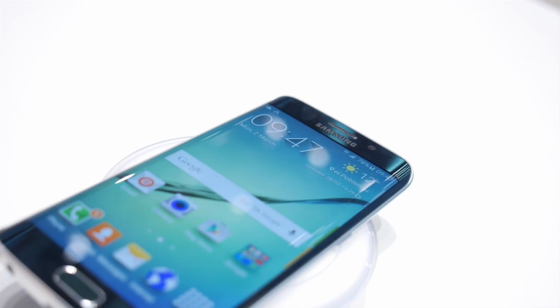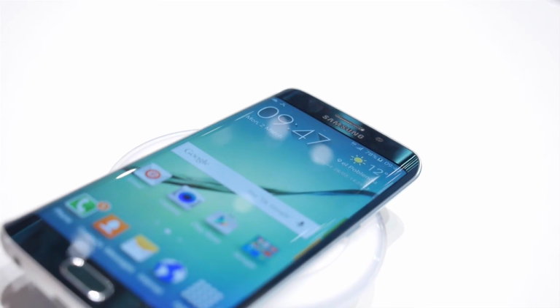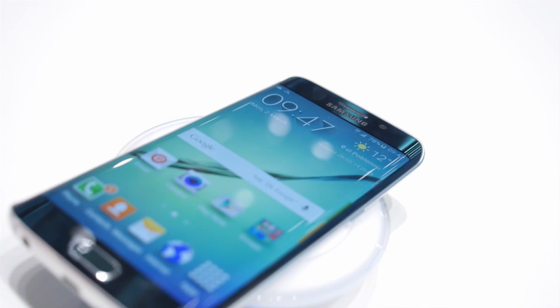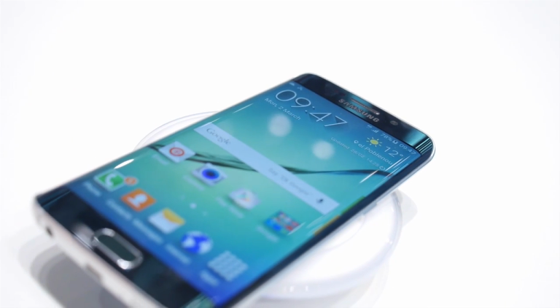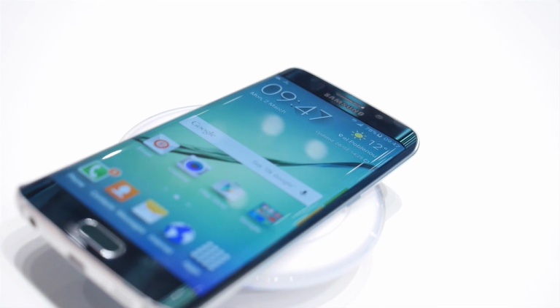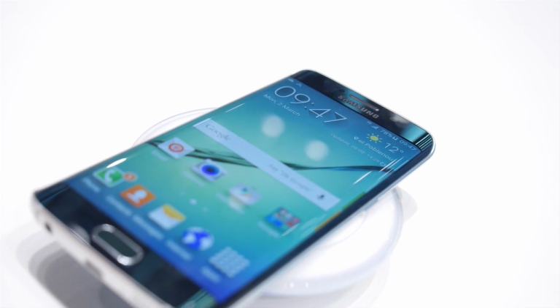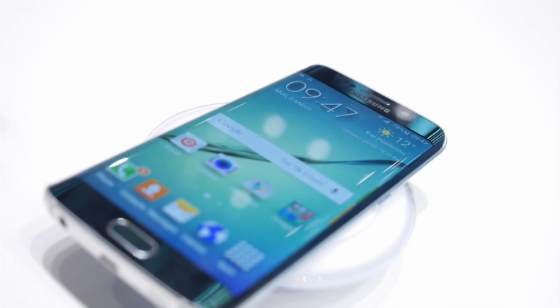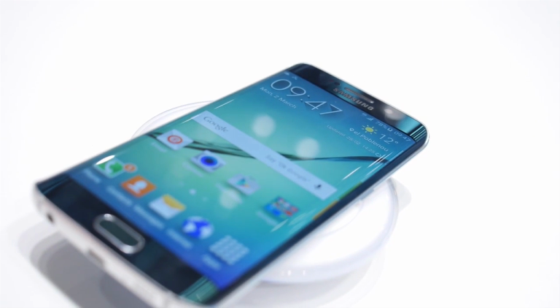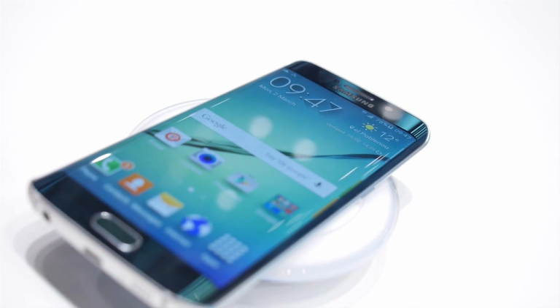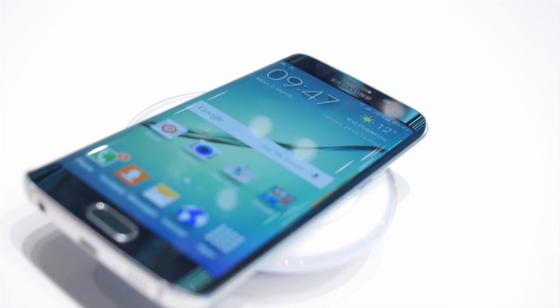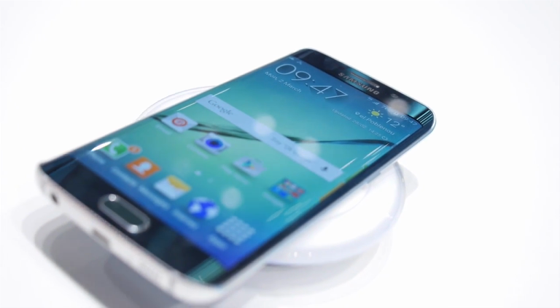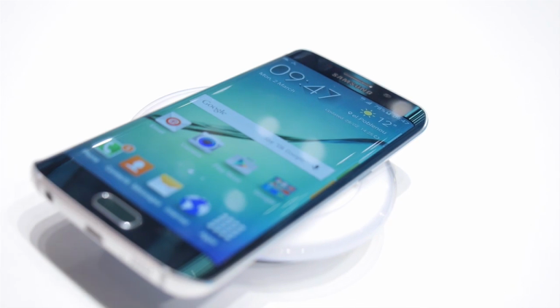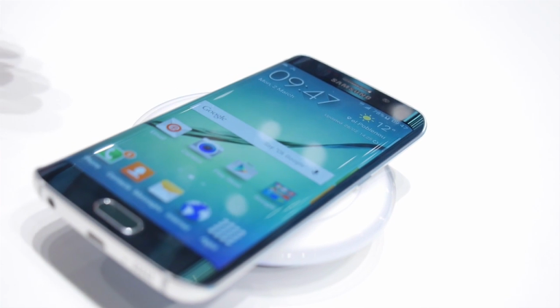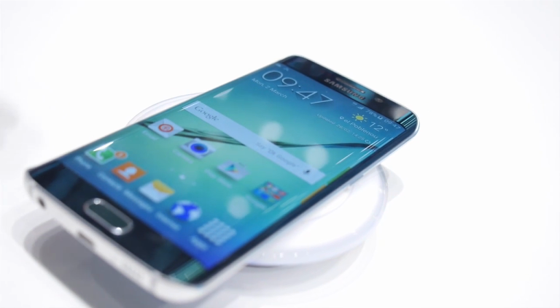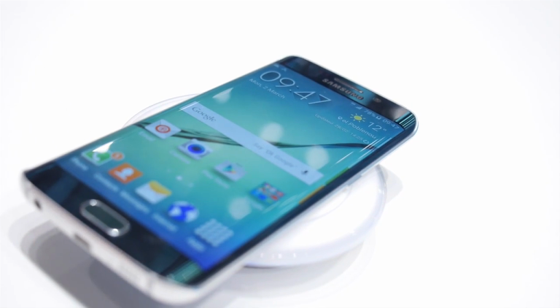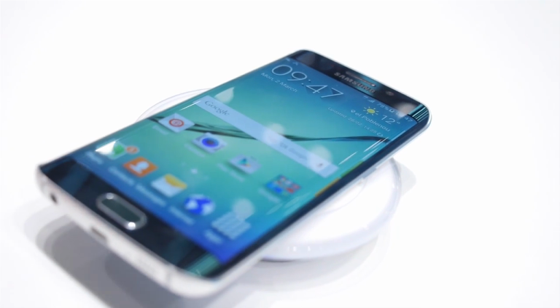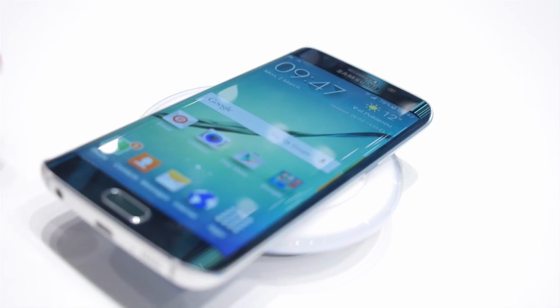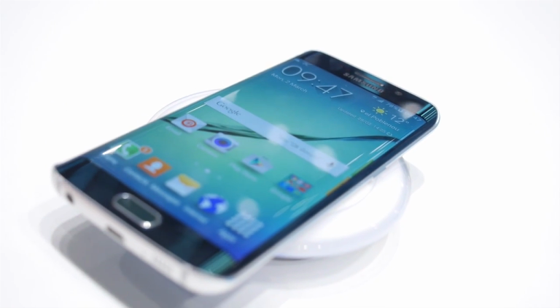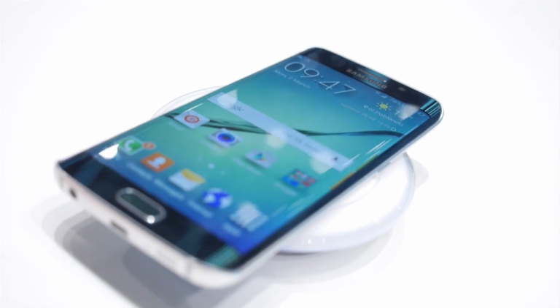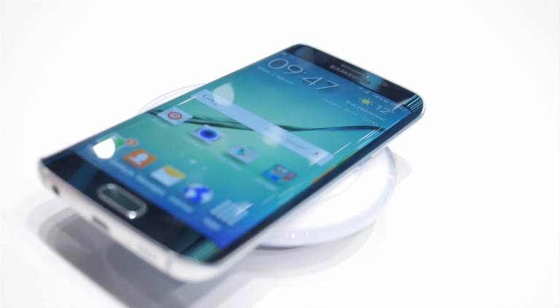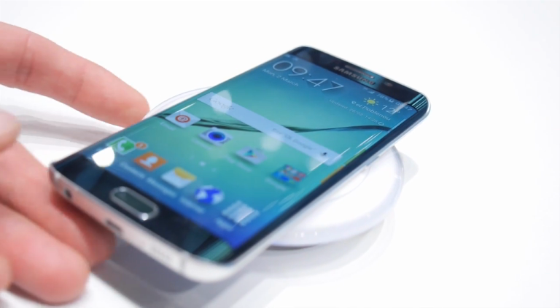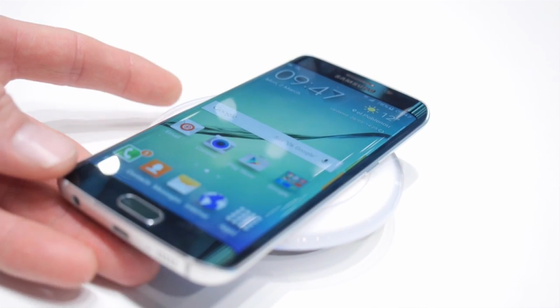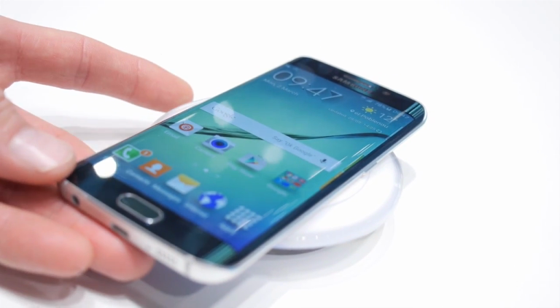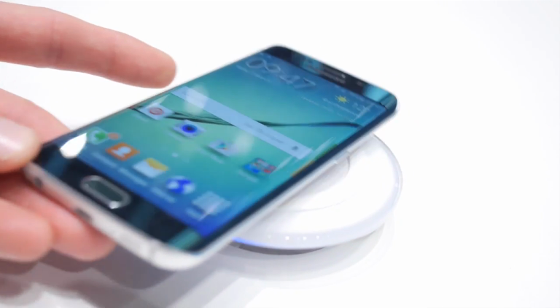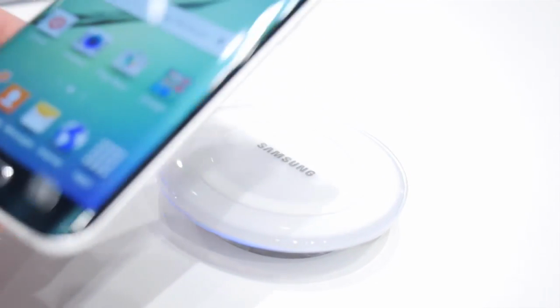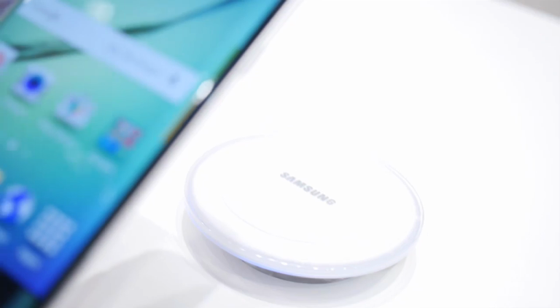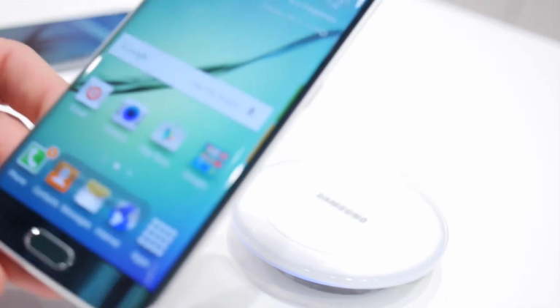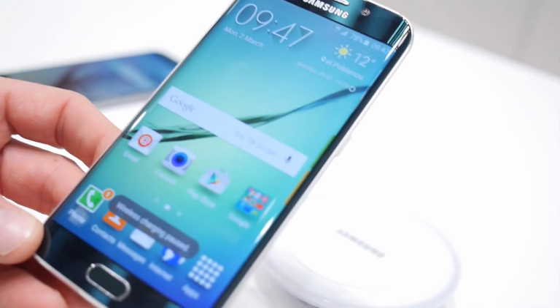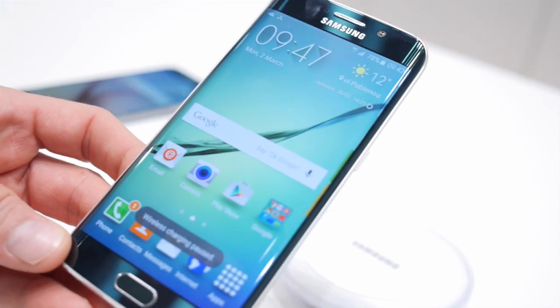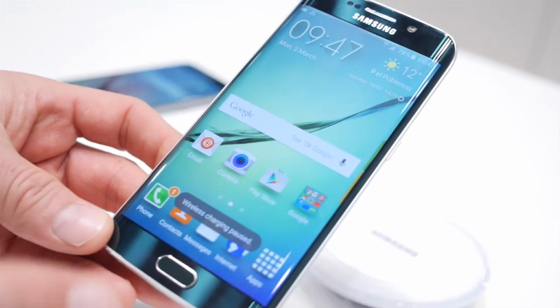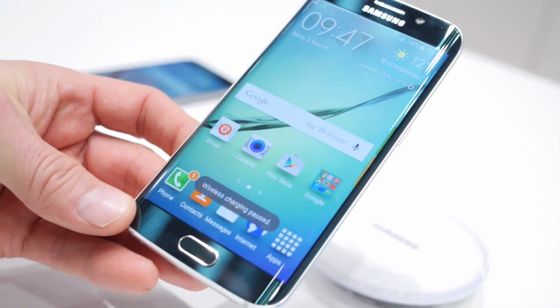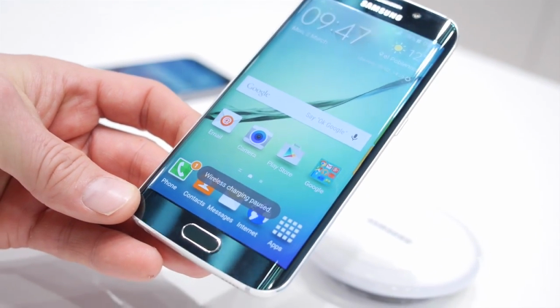Perfect for consumers to charge their devices on their desks, in their homes. When you lift the device off the power mat, you get a simple message to say that the wireless charging has stopped.